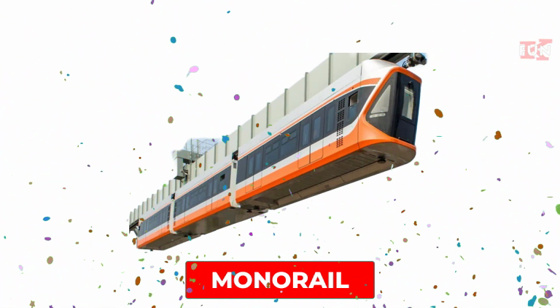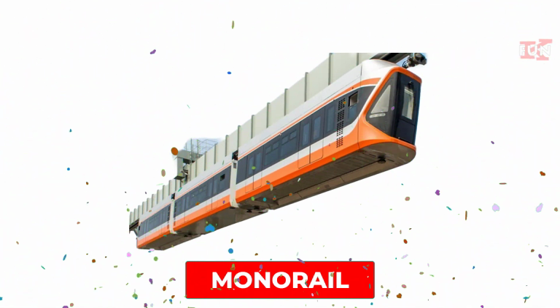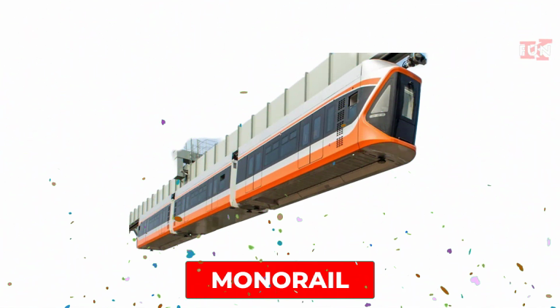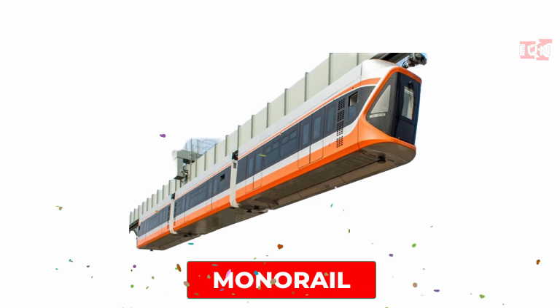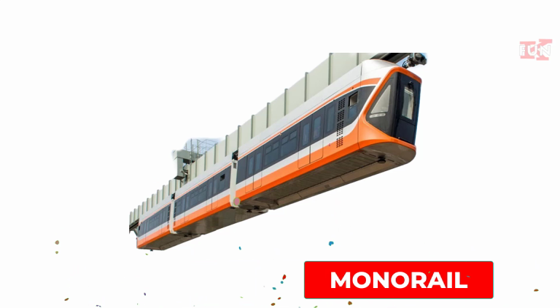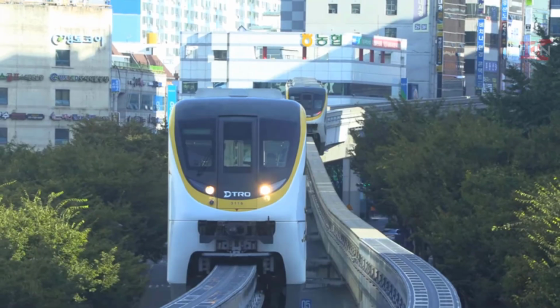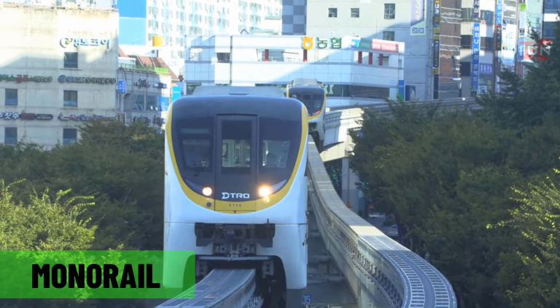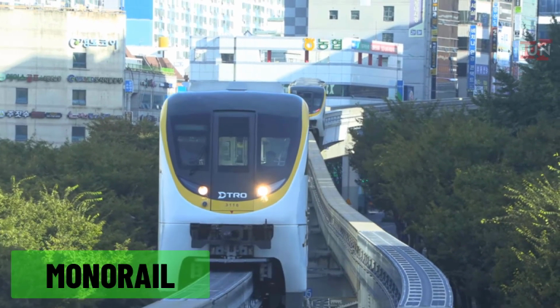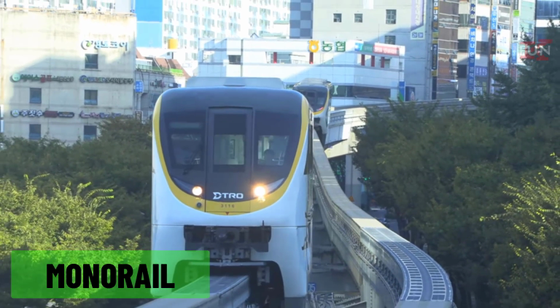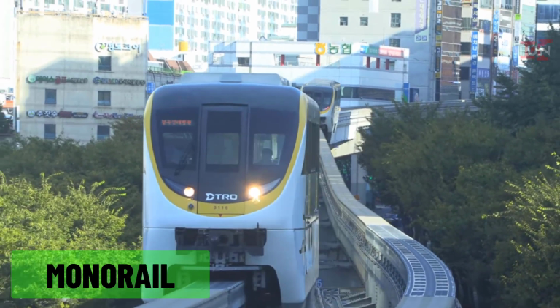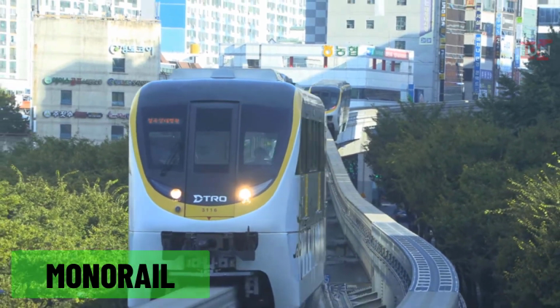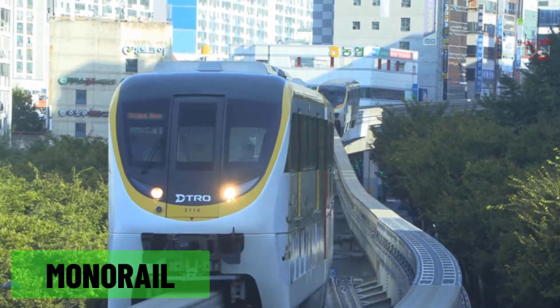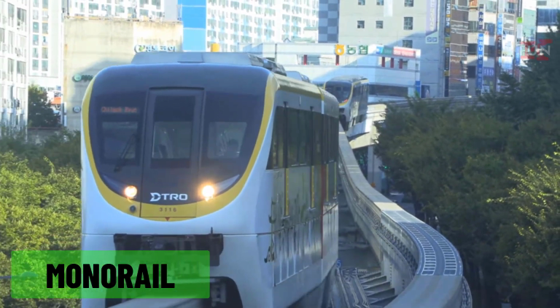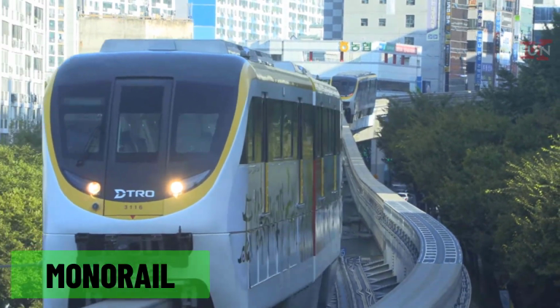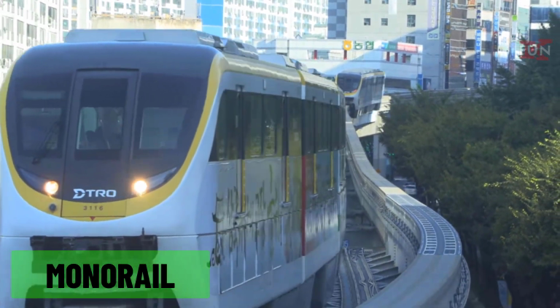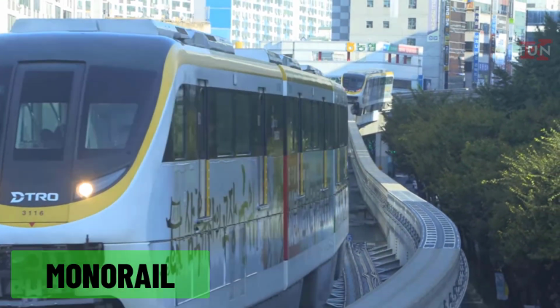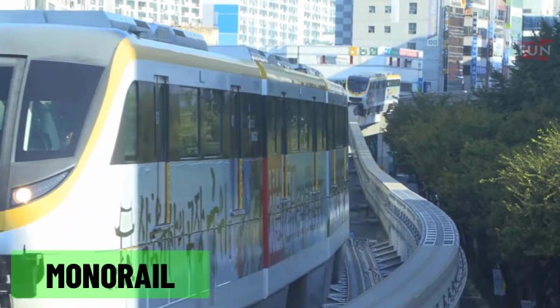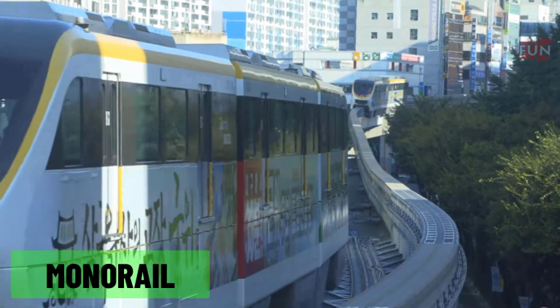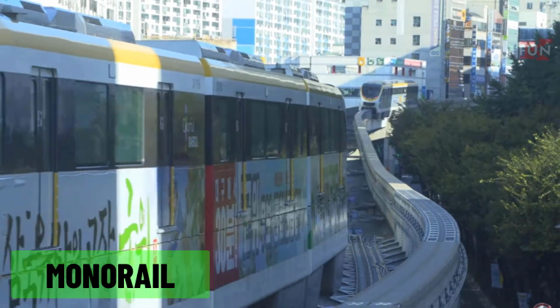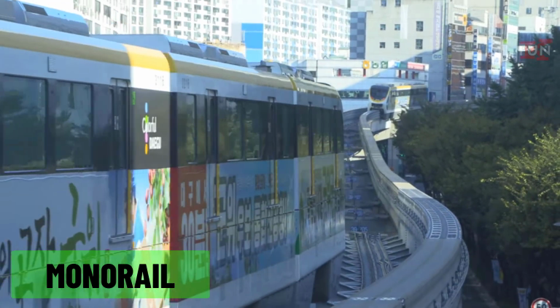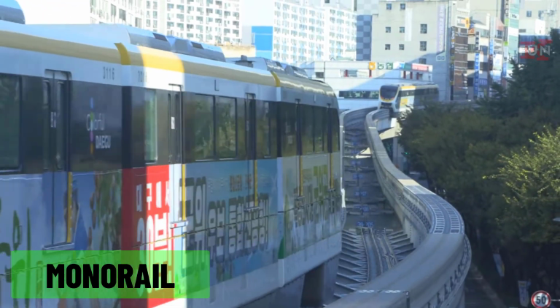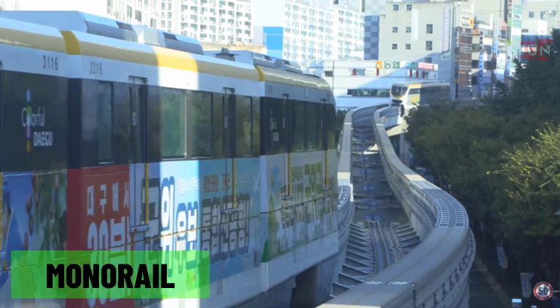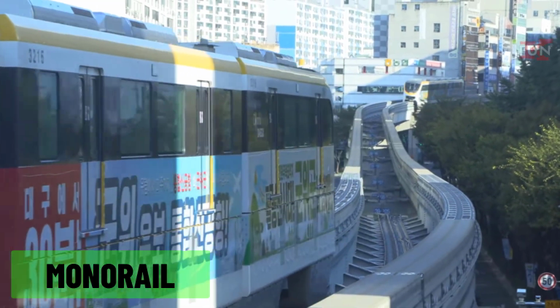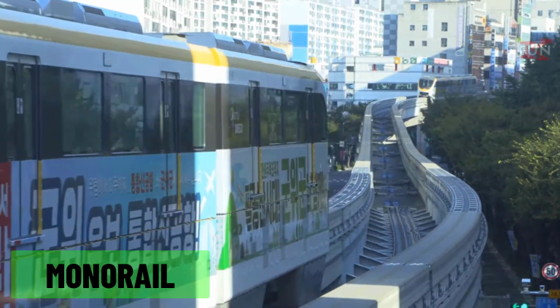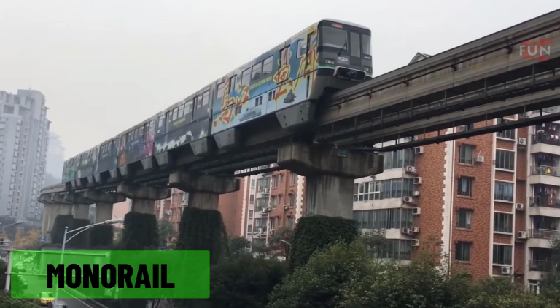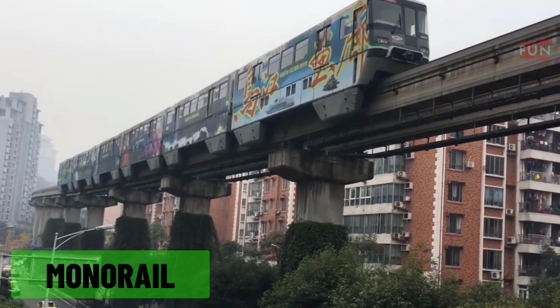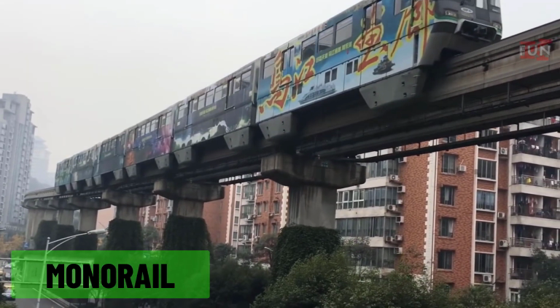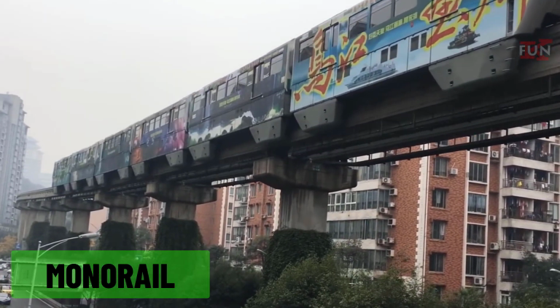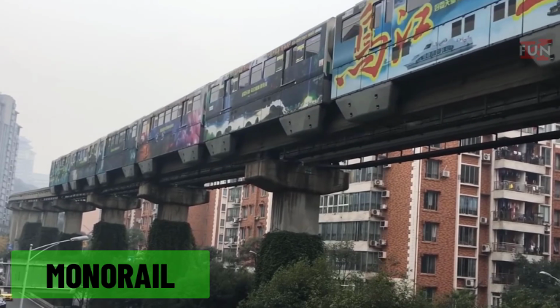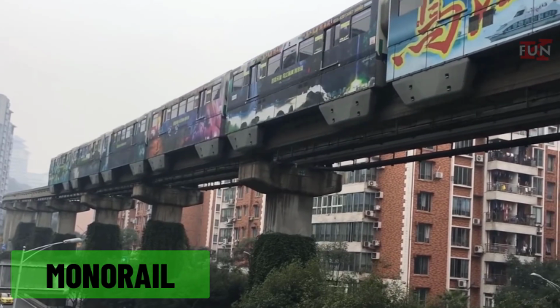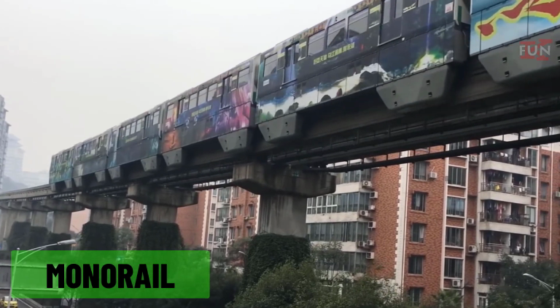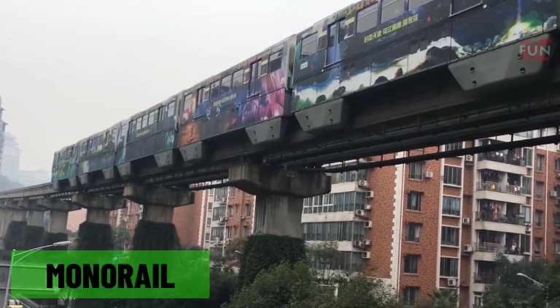Monorail: a train that runs on a single rail, usually elevated, and often used in airports, theme parks, or urban transit systems.